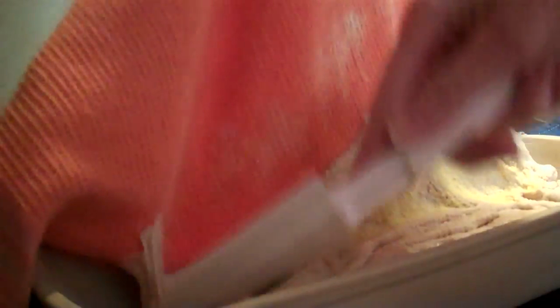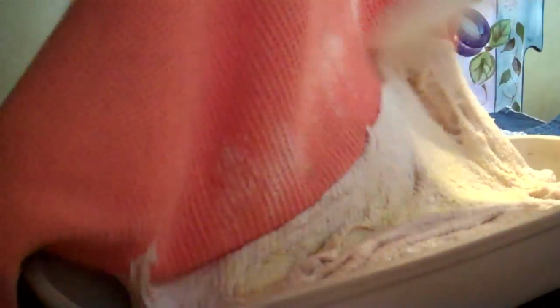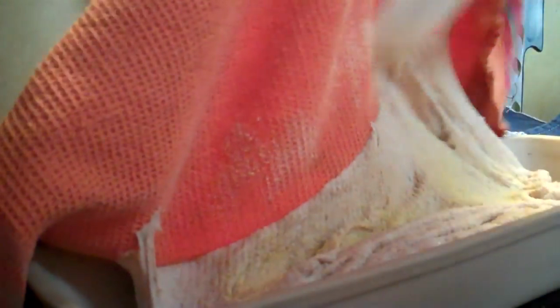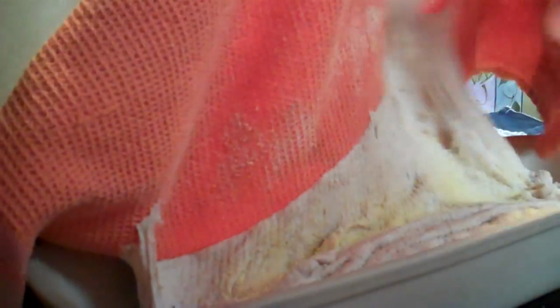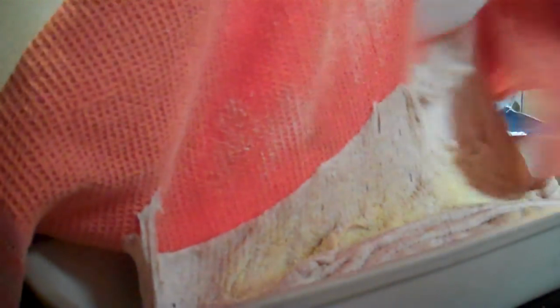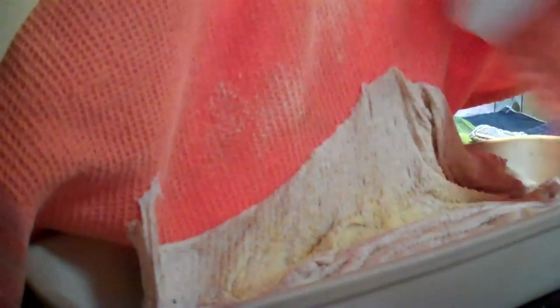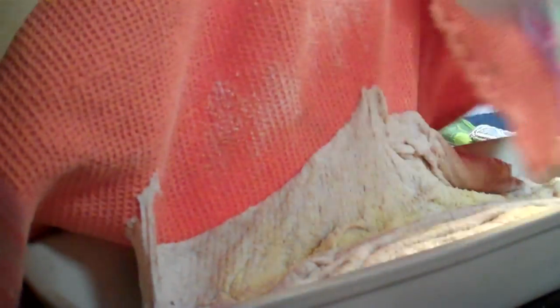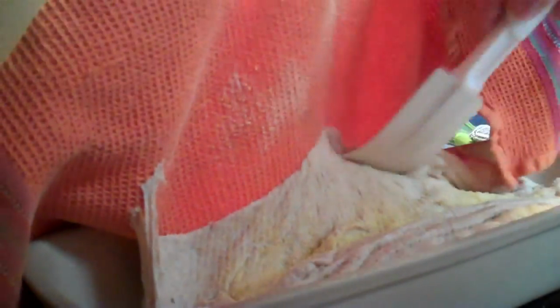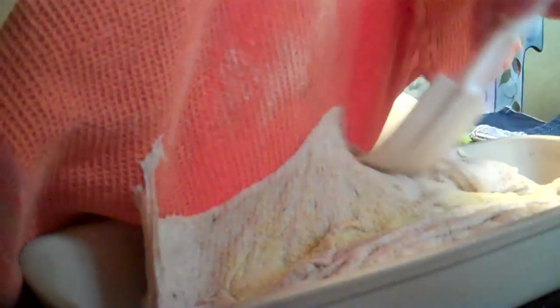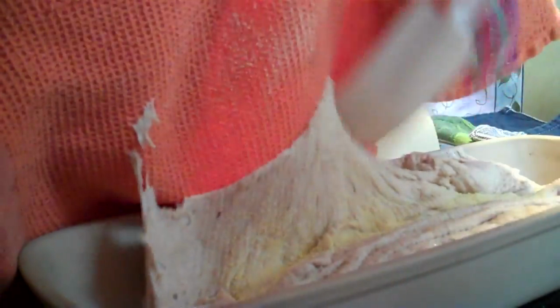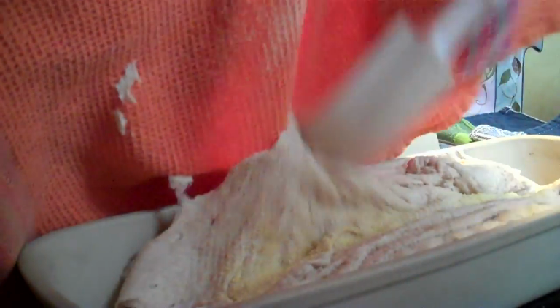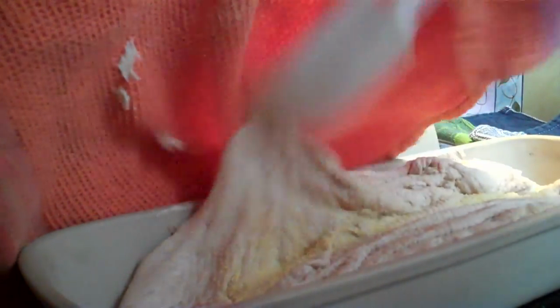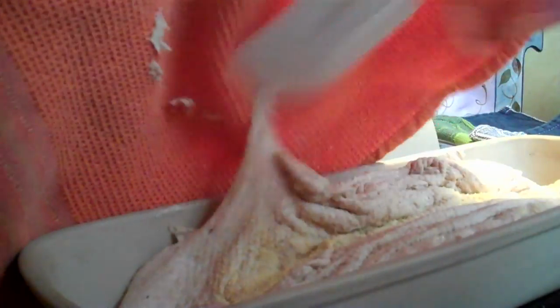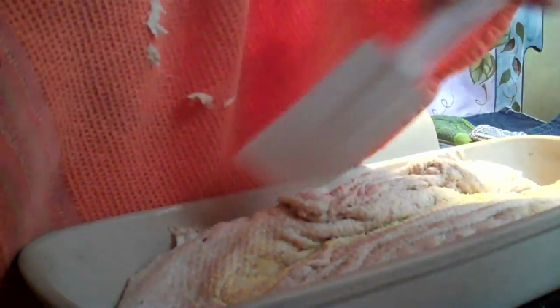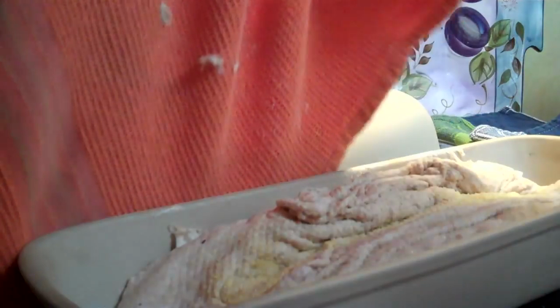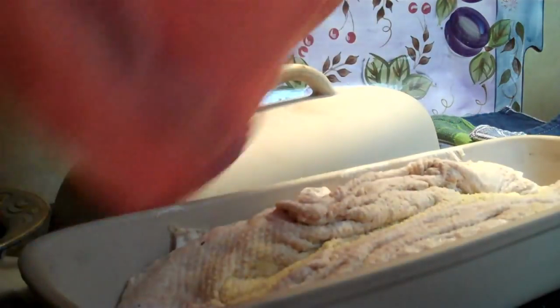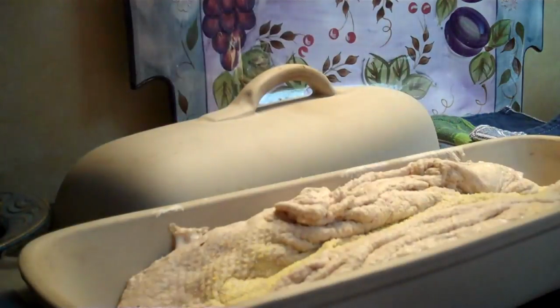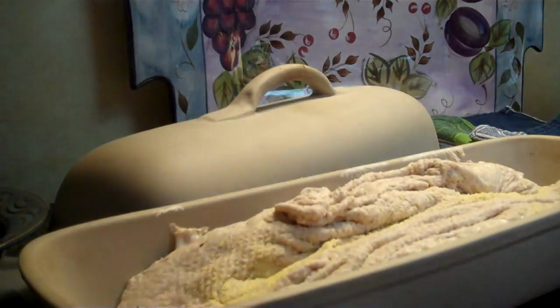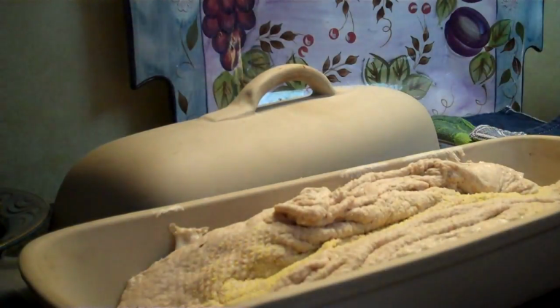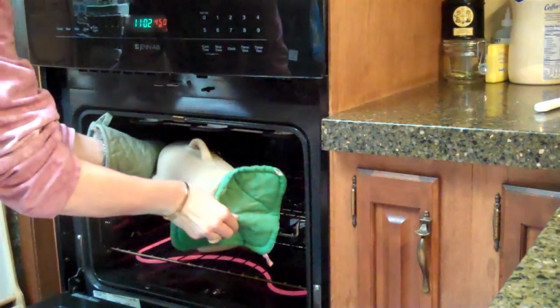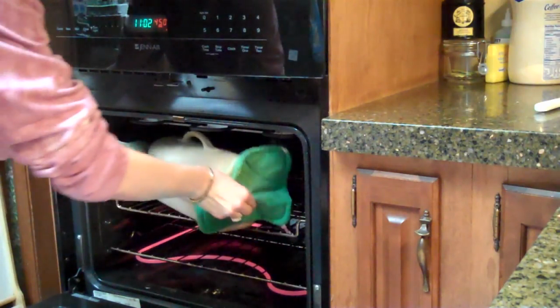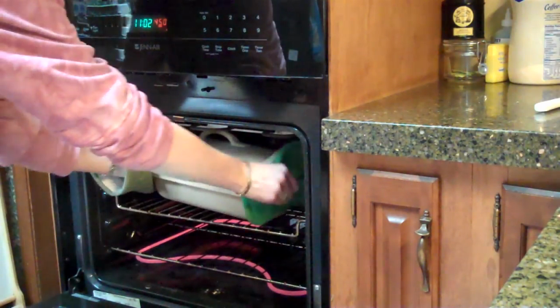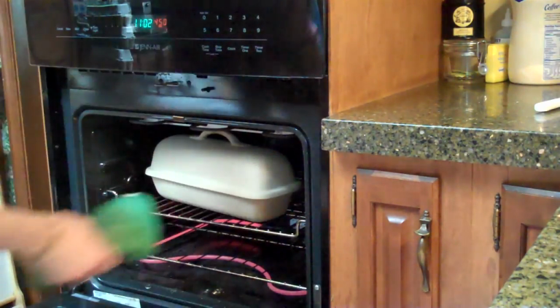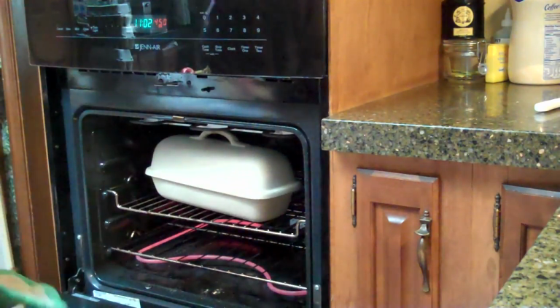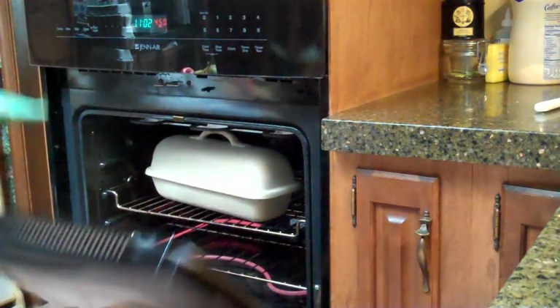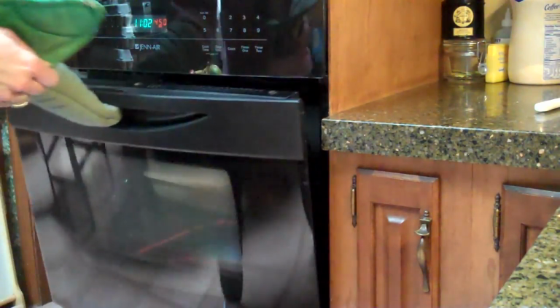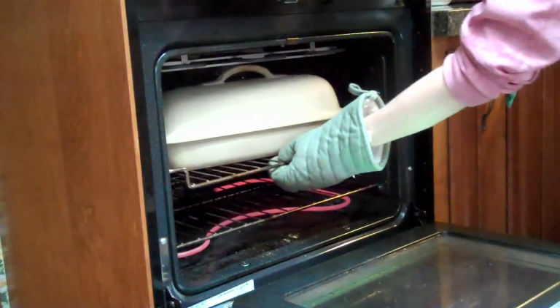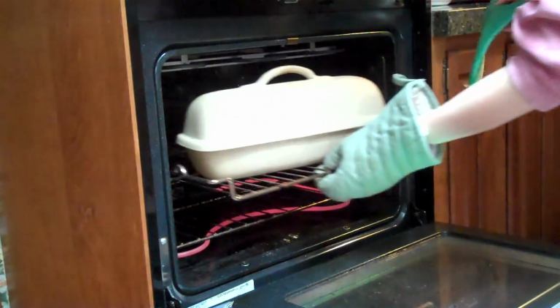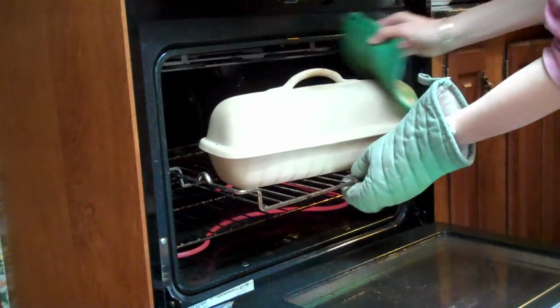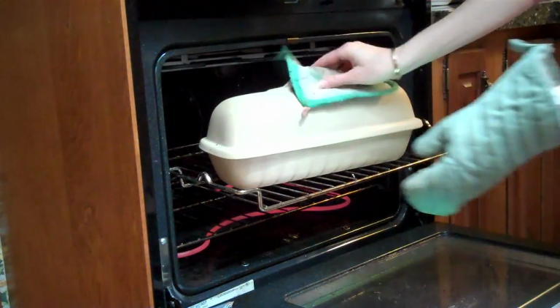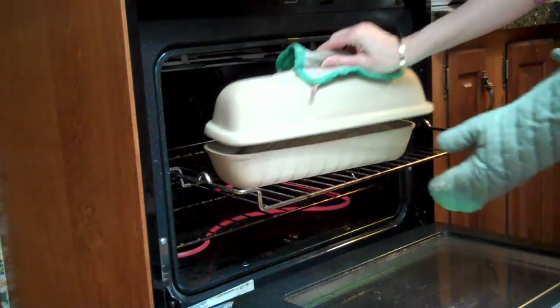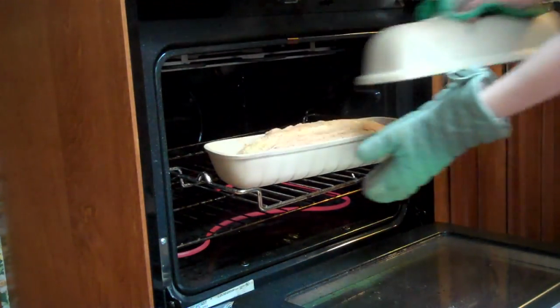When the oven is 450, I remove the baker, add some cornmeal, tip the dough into the hot baker, and bake for 25 minutes. Then I remove the cover and bake for 5 minutes more.